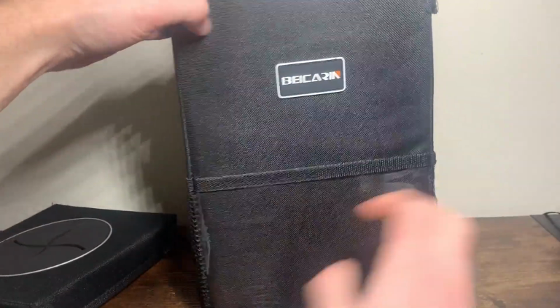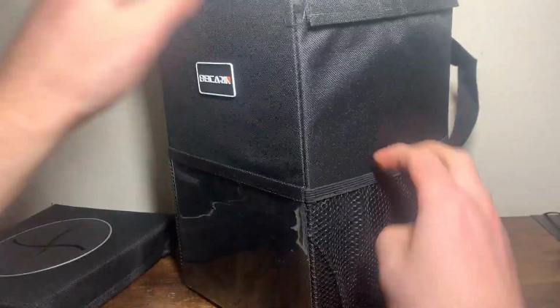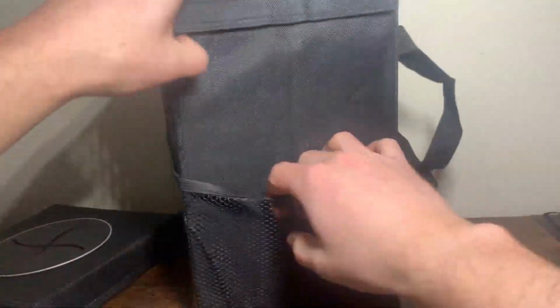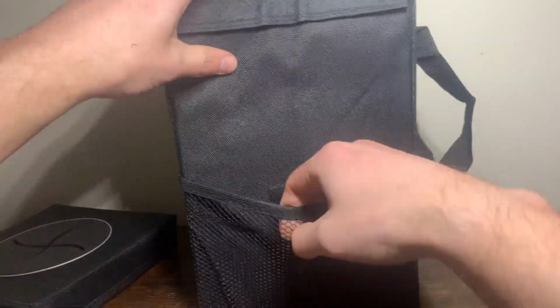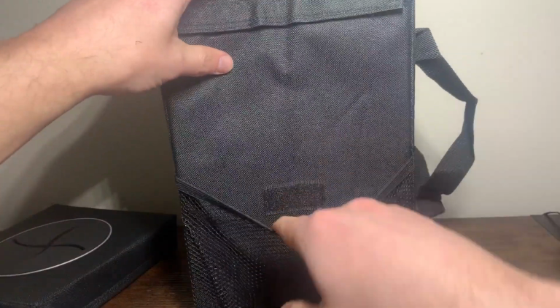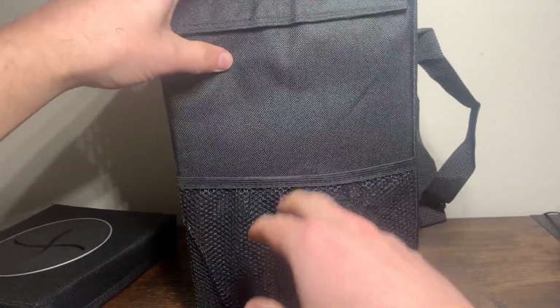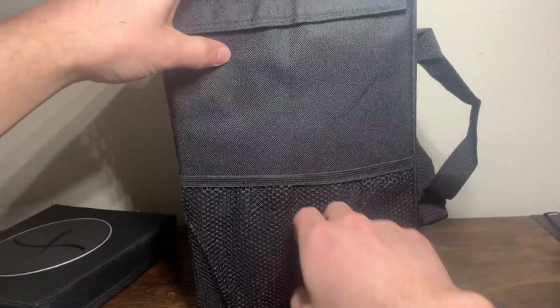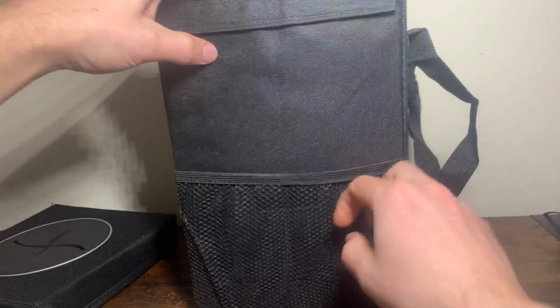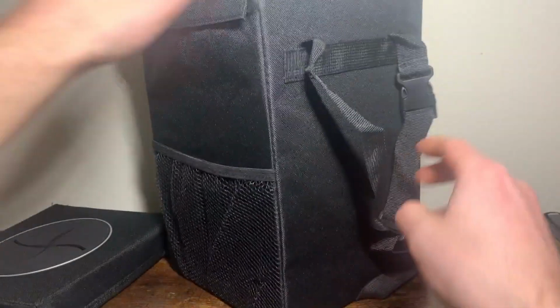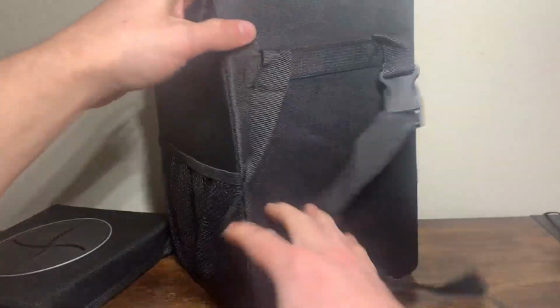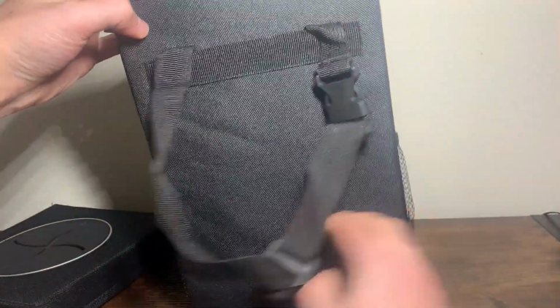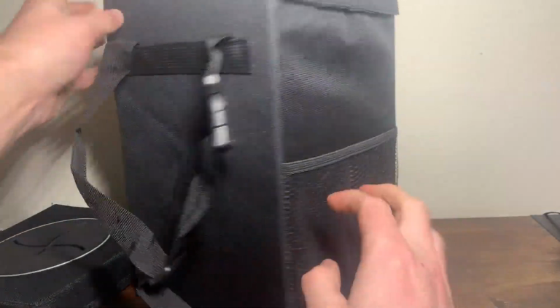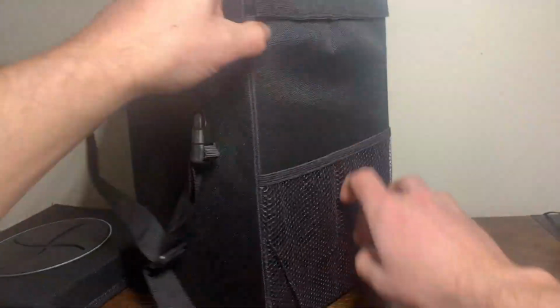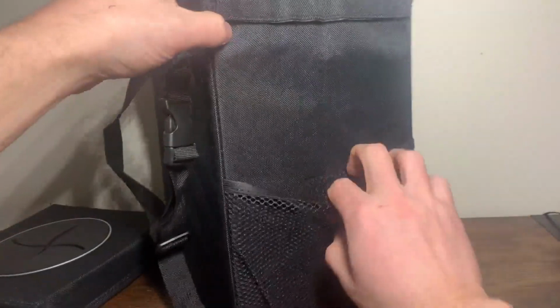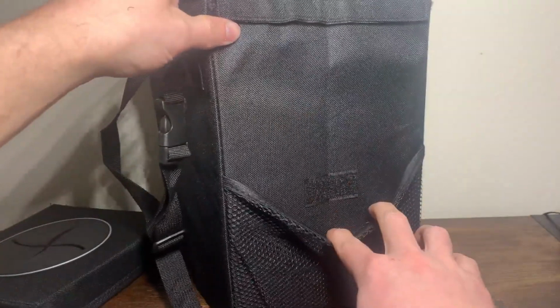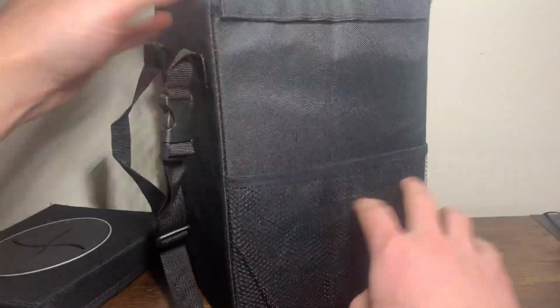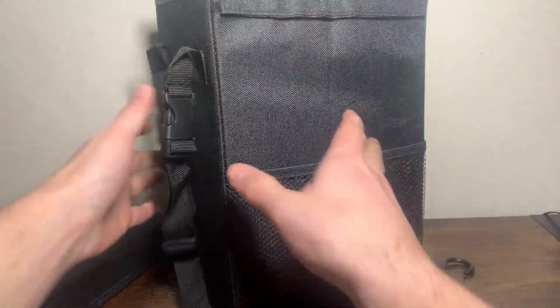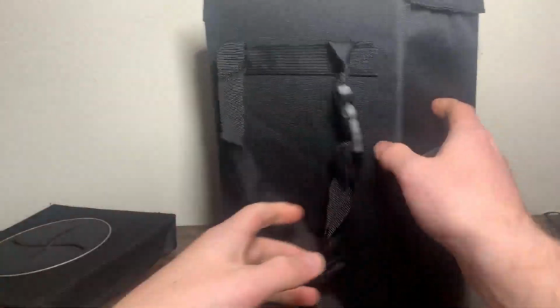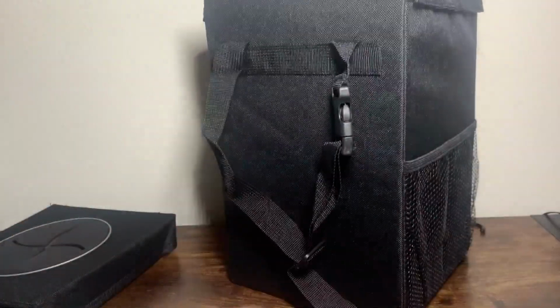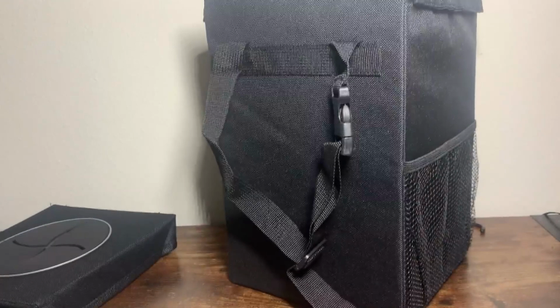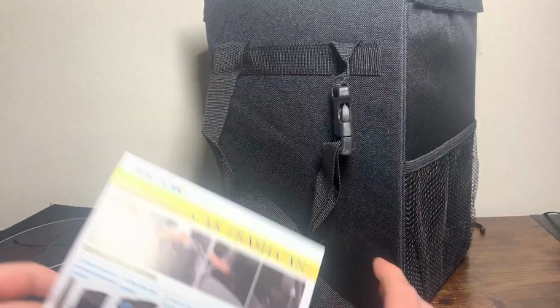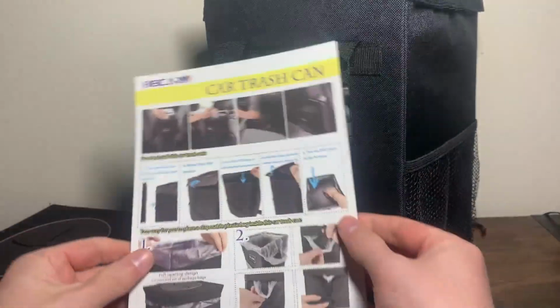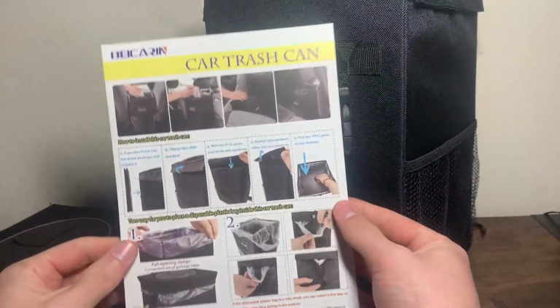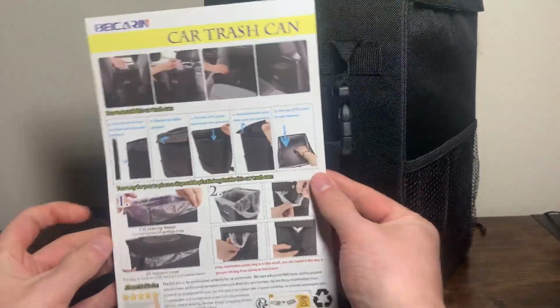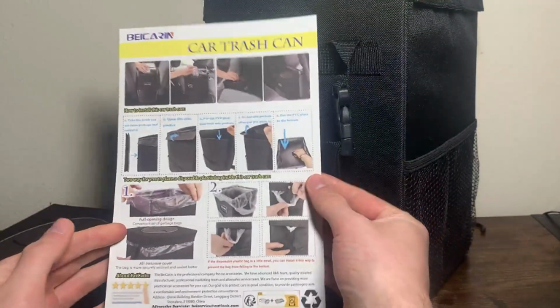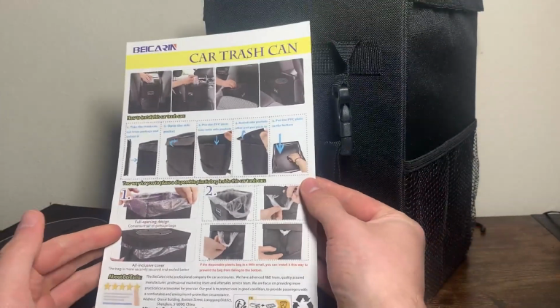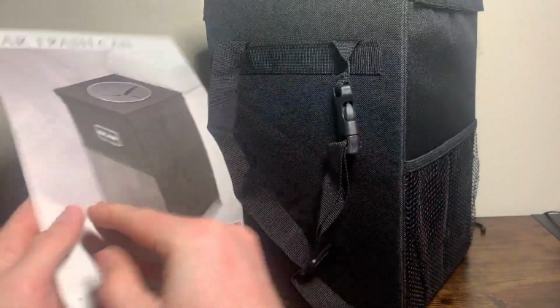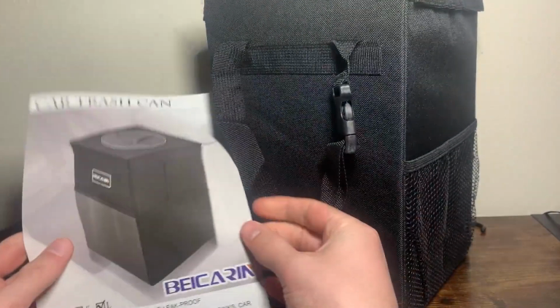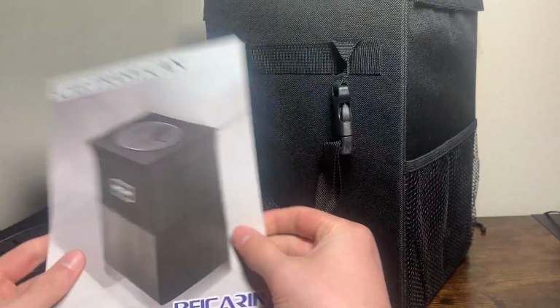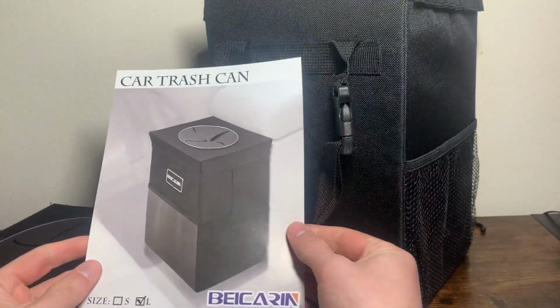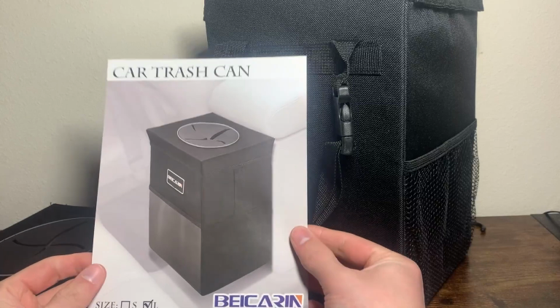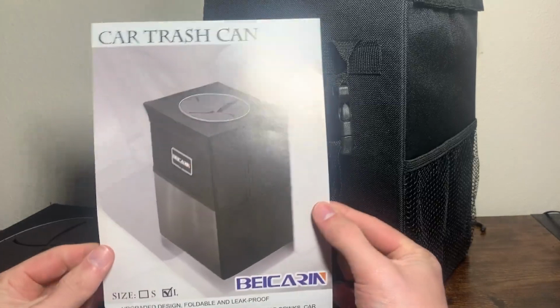You've got the clear pouch, the standard pouch, and then no pouch. Overall, super easy. The install is literally just this single page, which is nice.